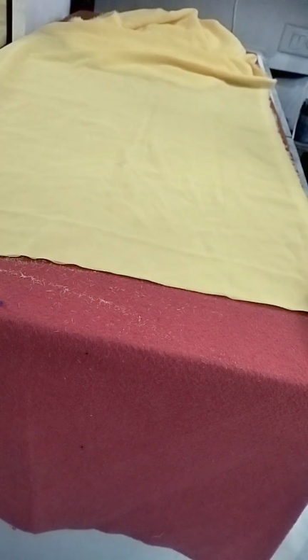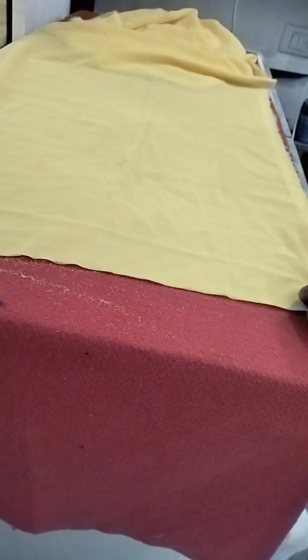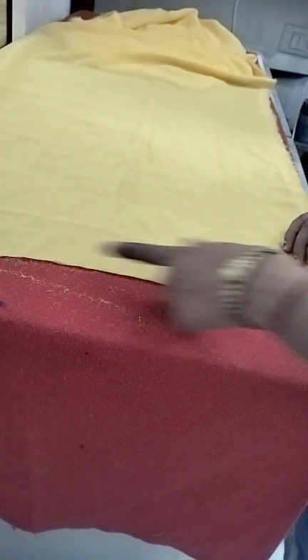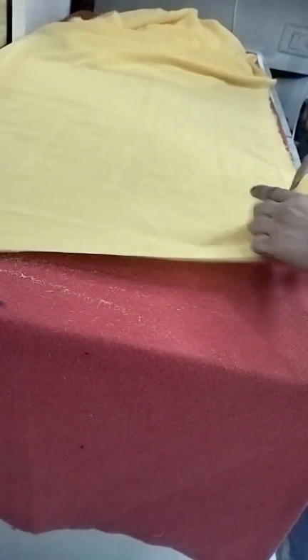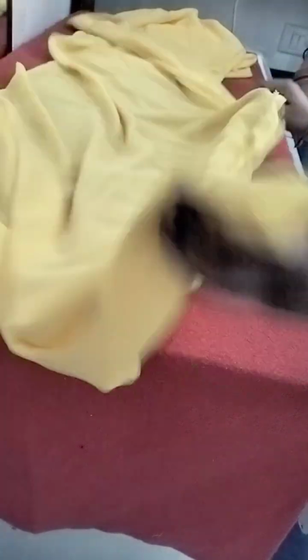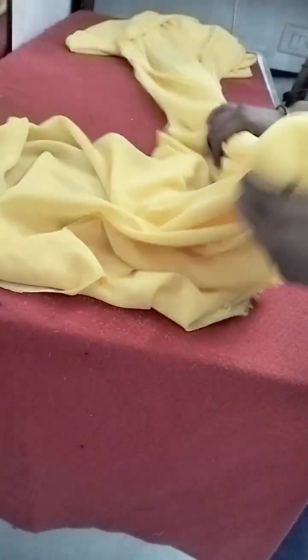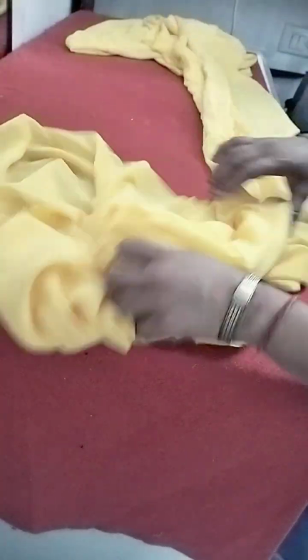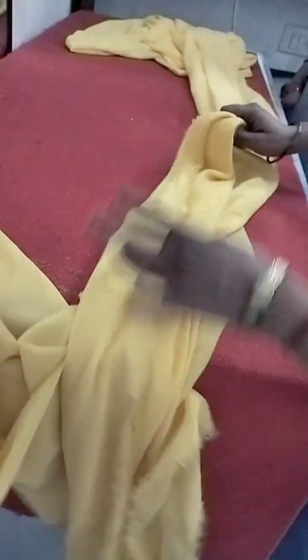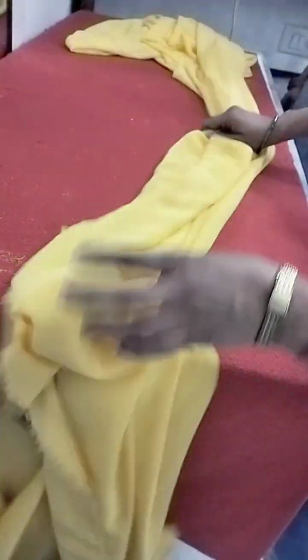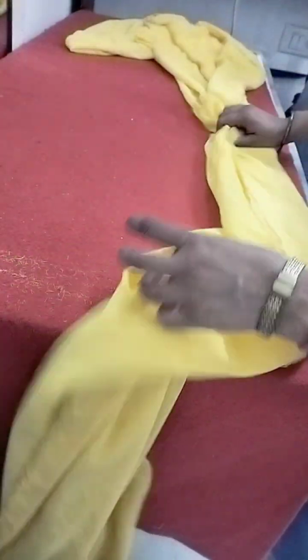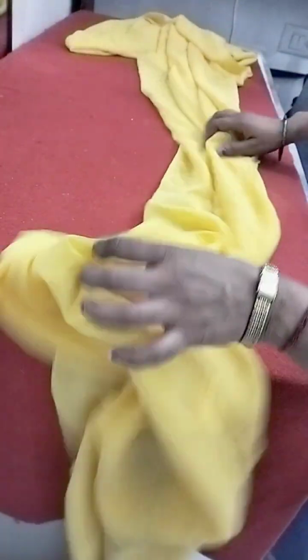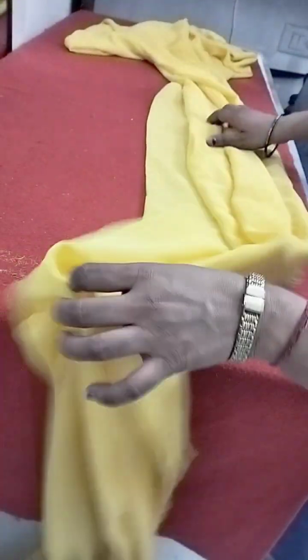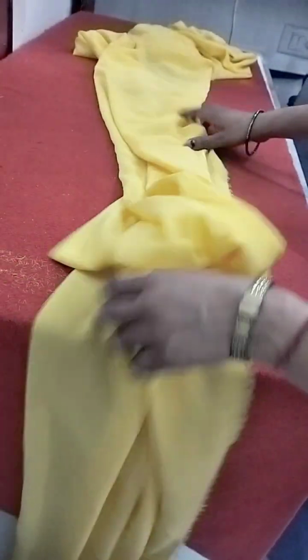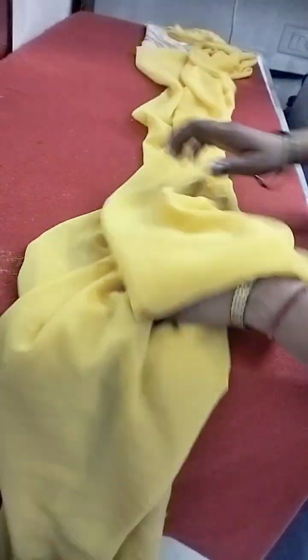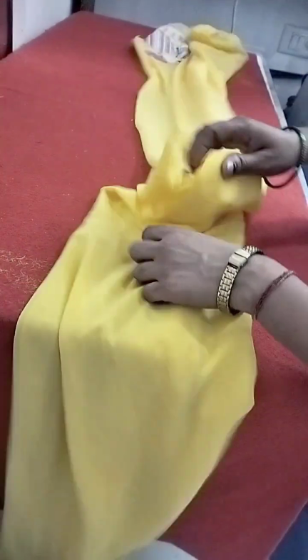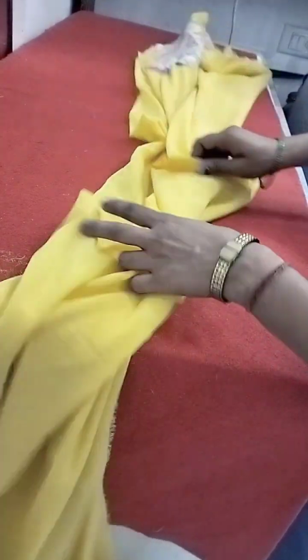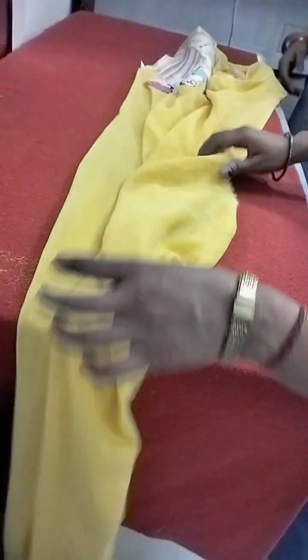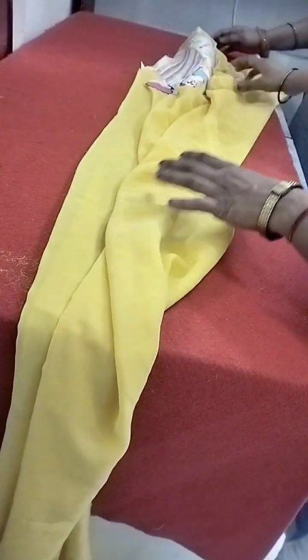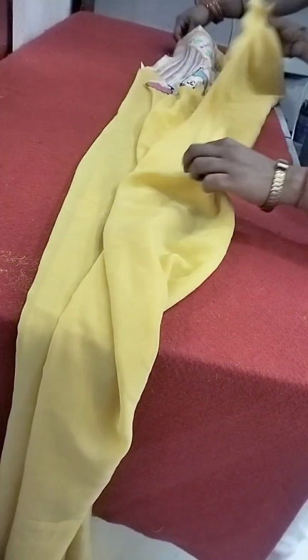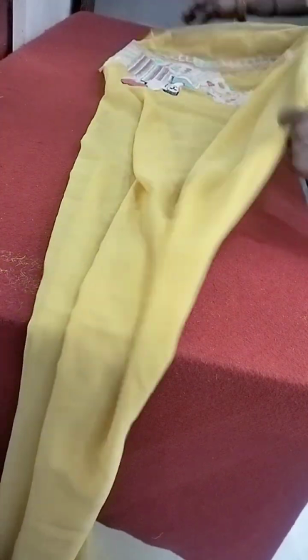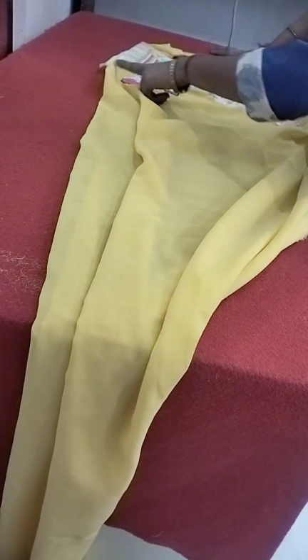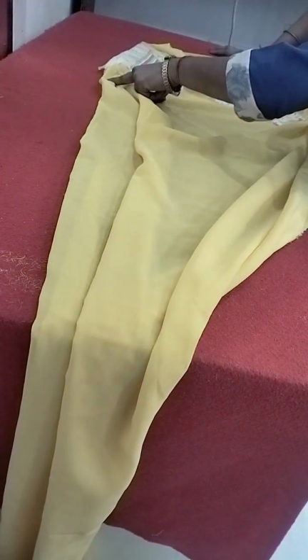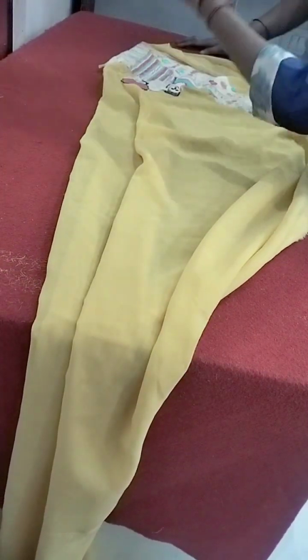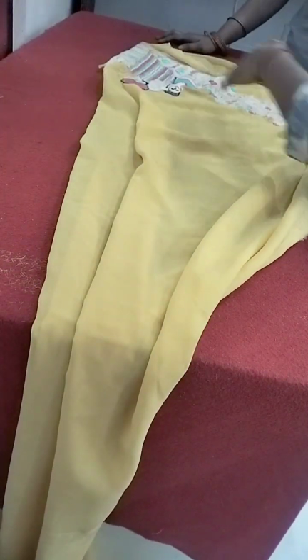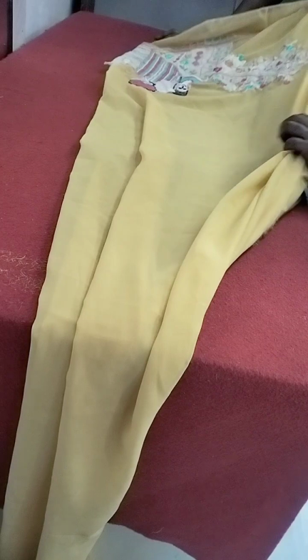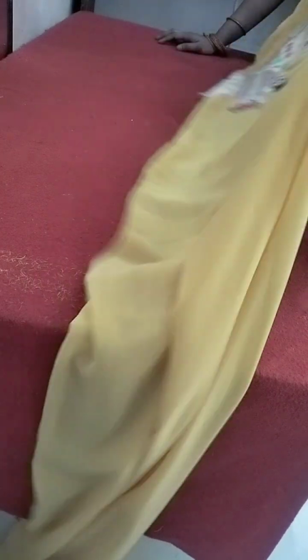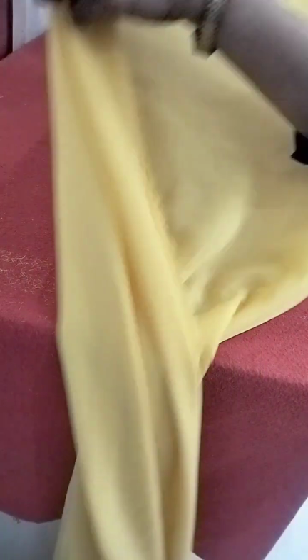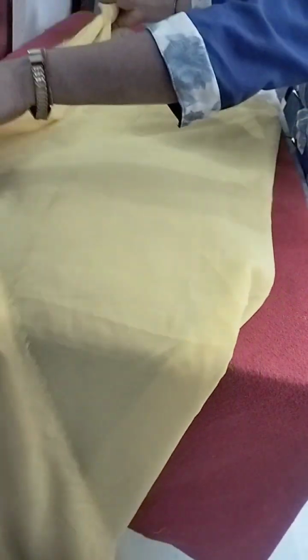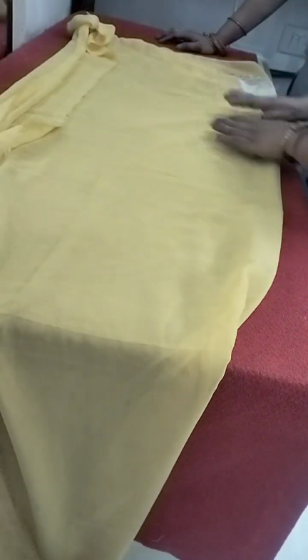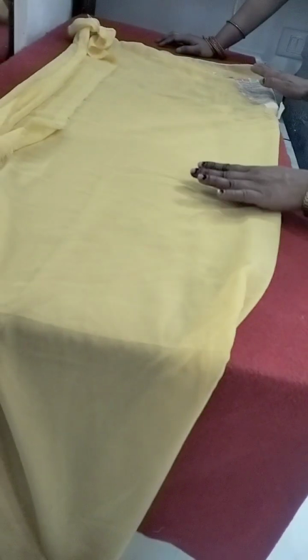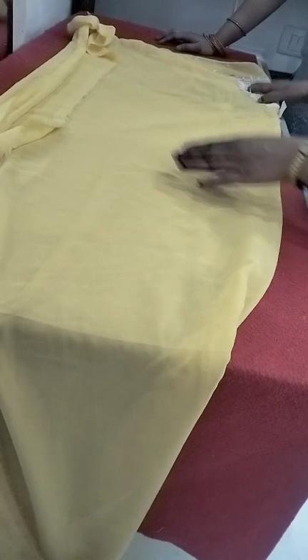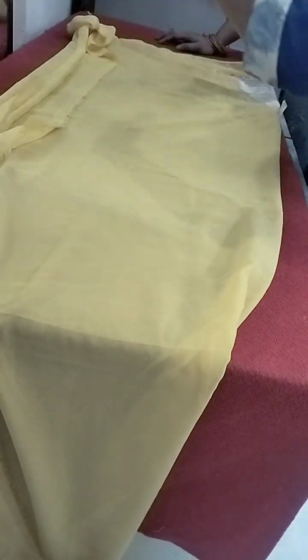Now cut the cut in a small shape. Now fold the cut in a small shape. This is the size of the fold. You have to cut it in a small shape and keep it on your own side. Okay? Open side.